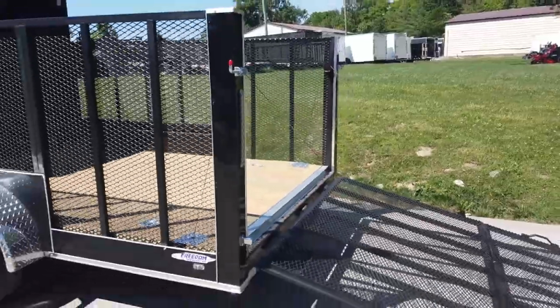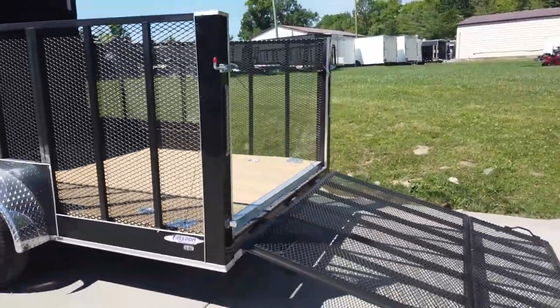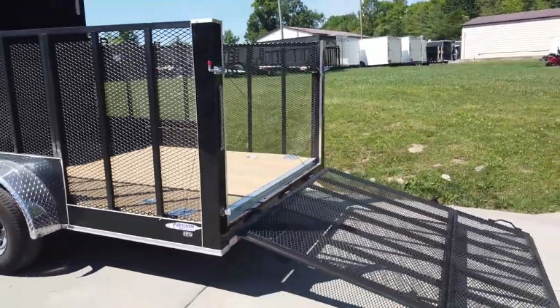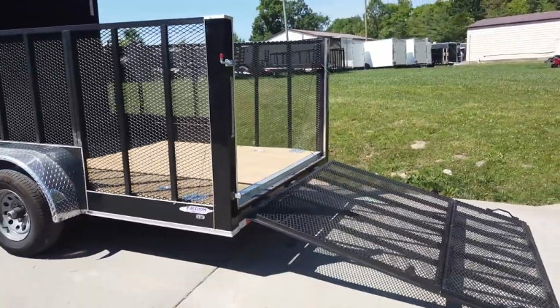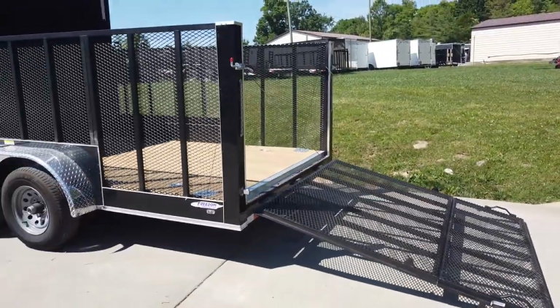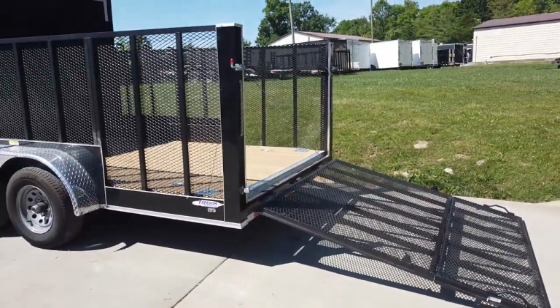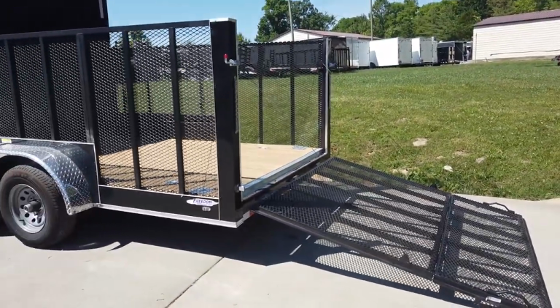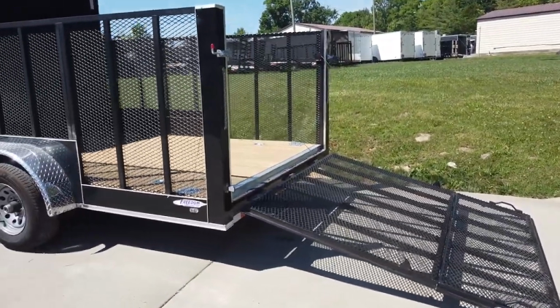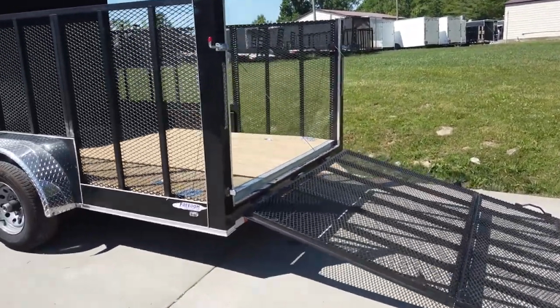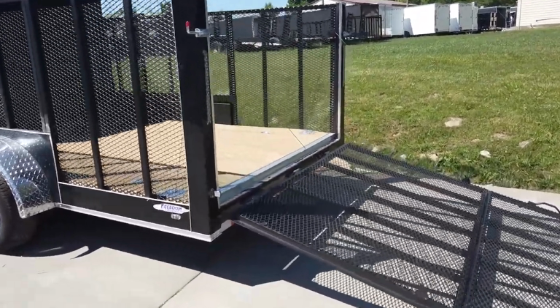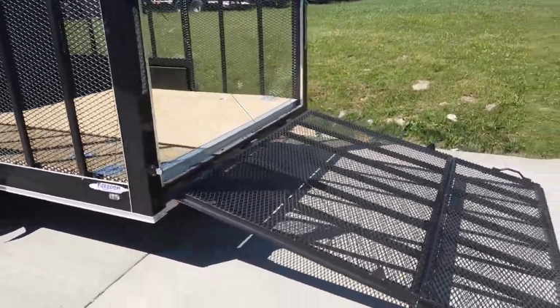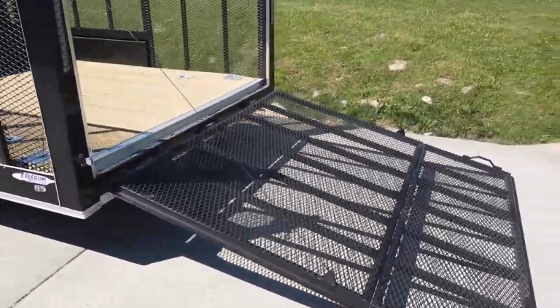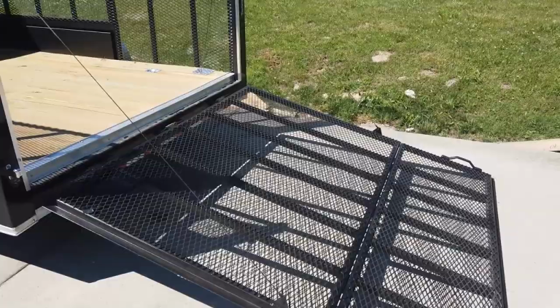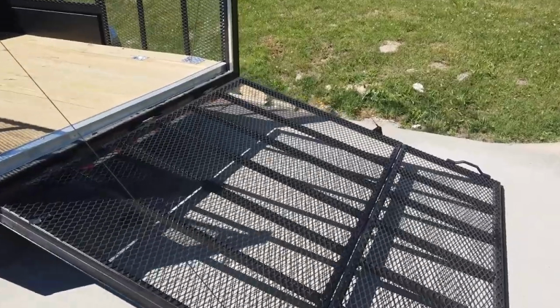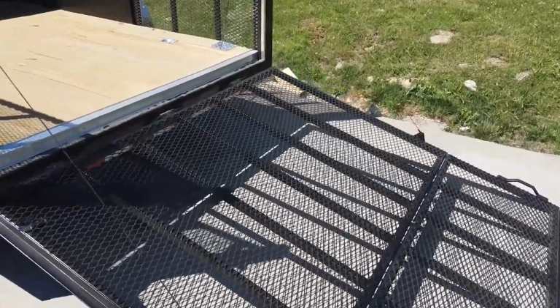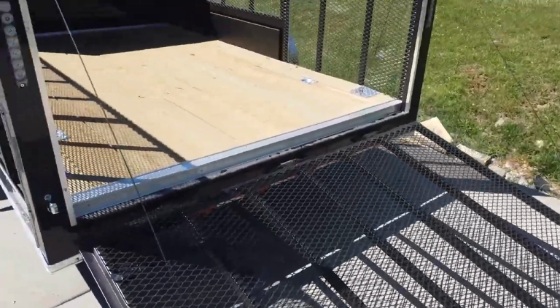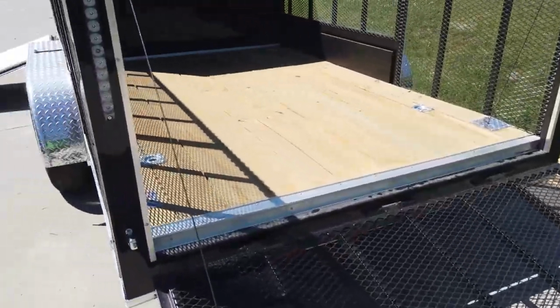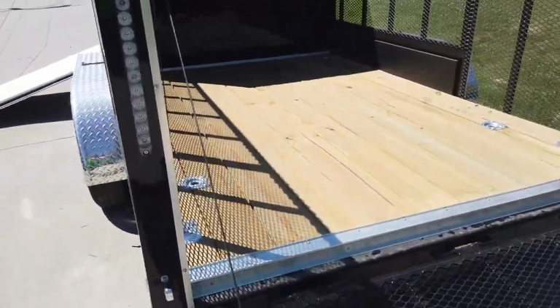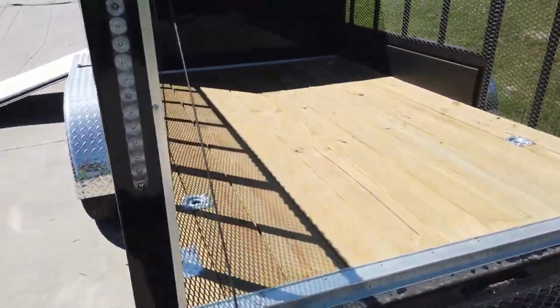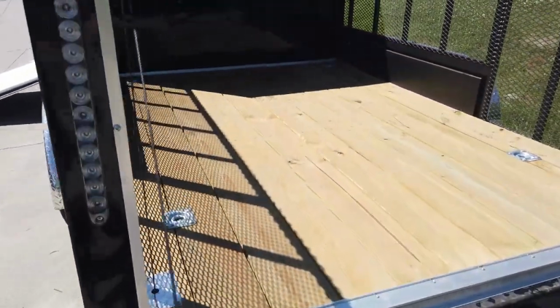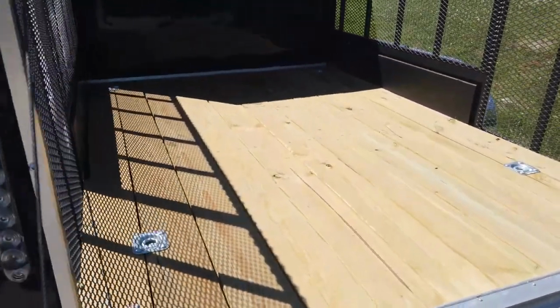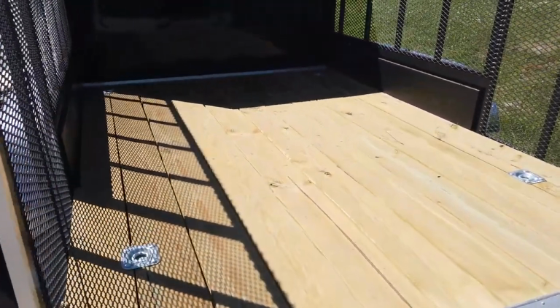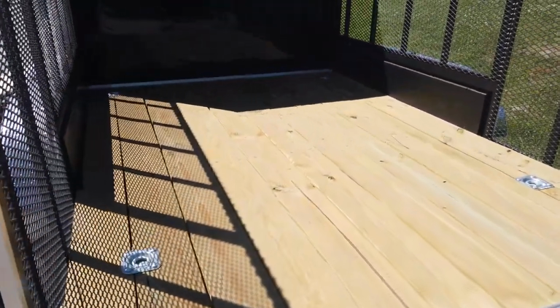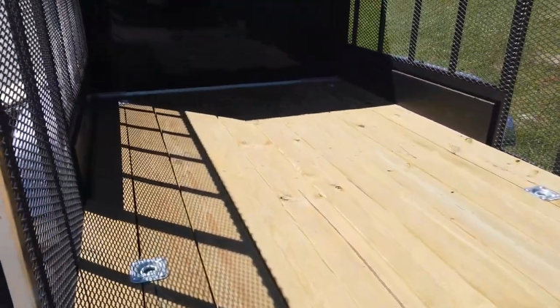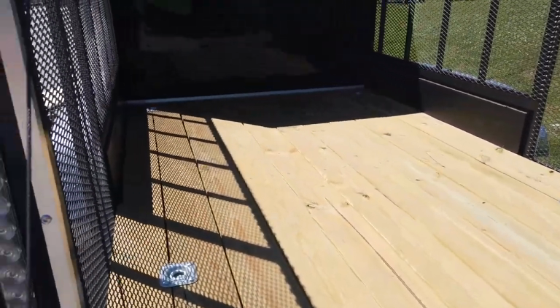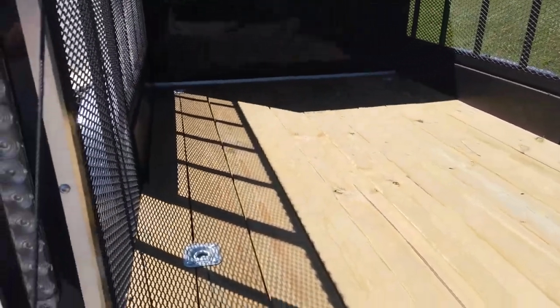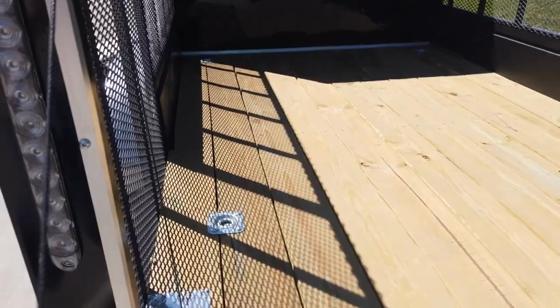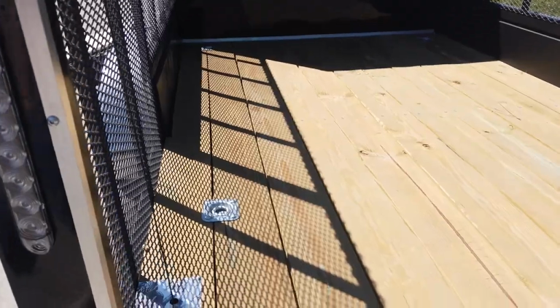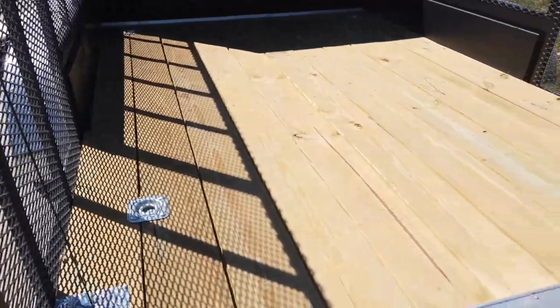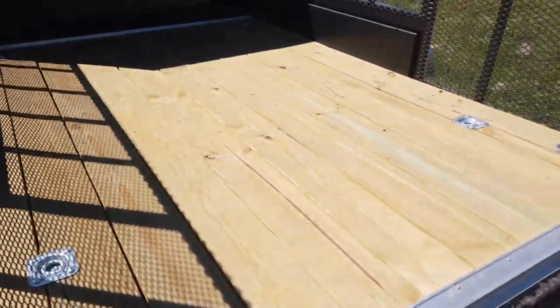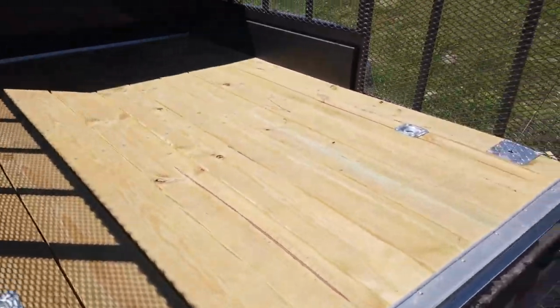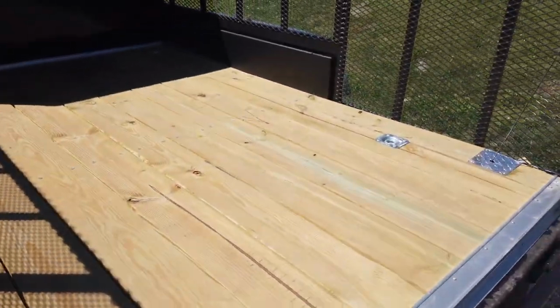It has a bi-fold metal loading ramp. The floor is pressure-treated wood flooring, and it does have D-rings built in.